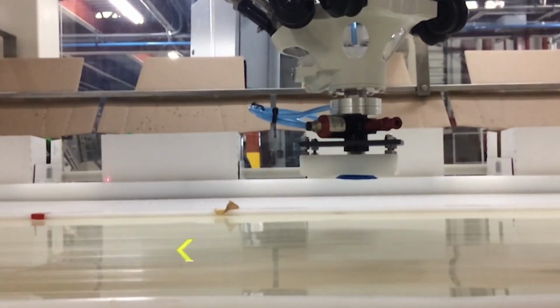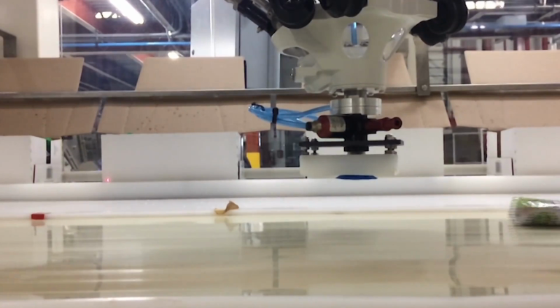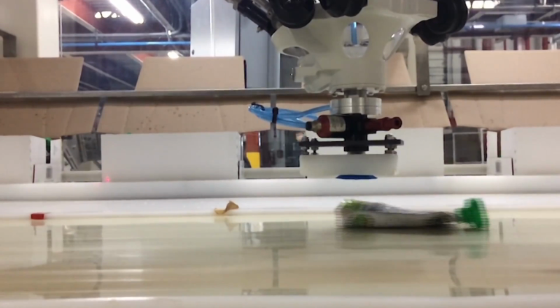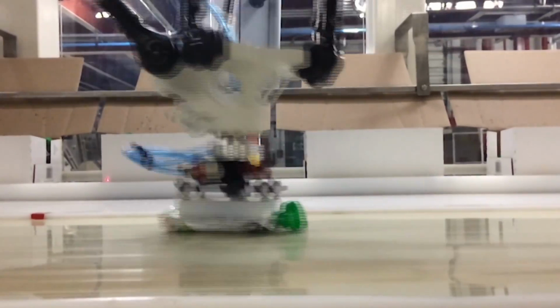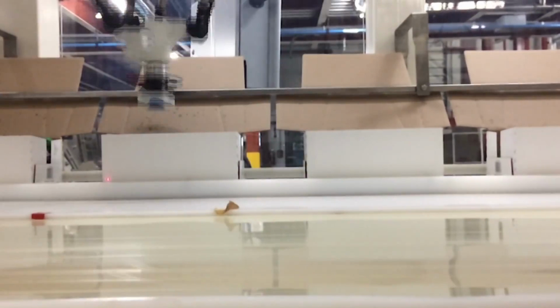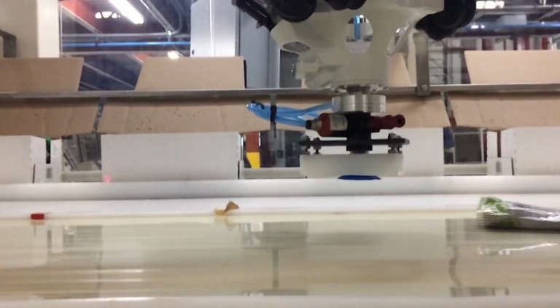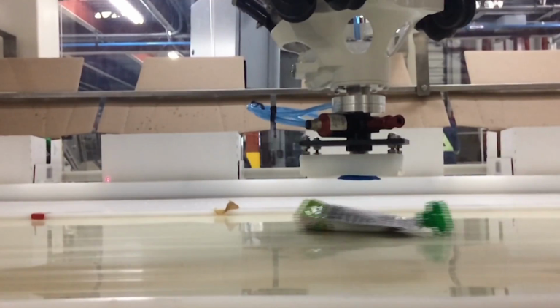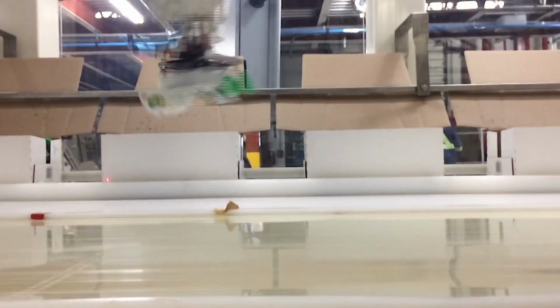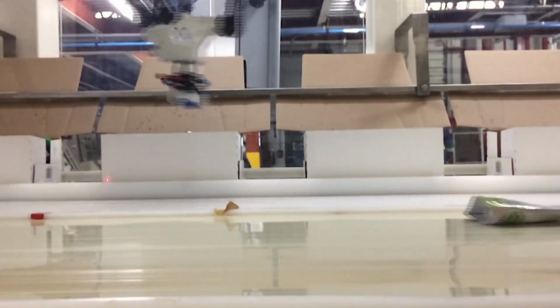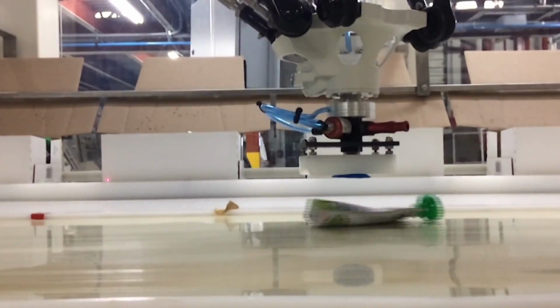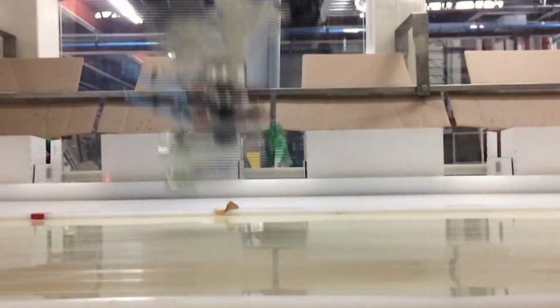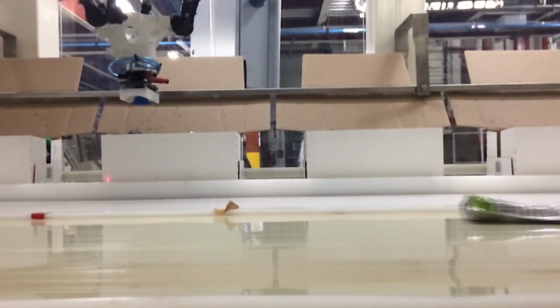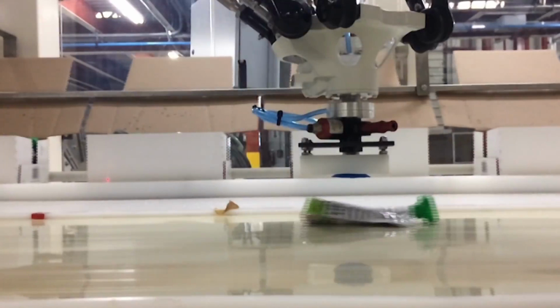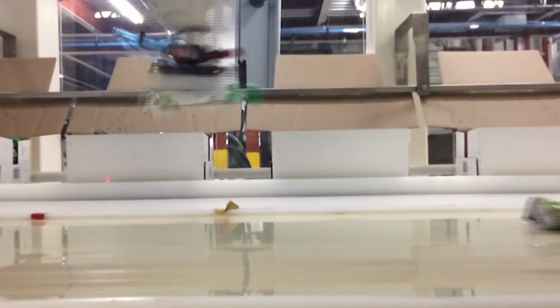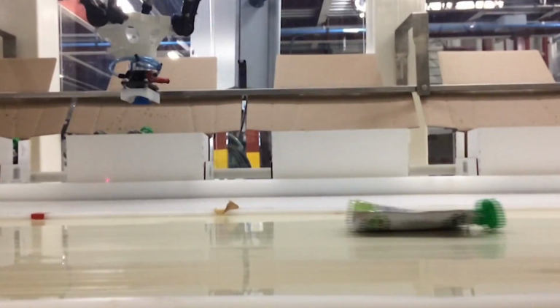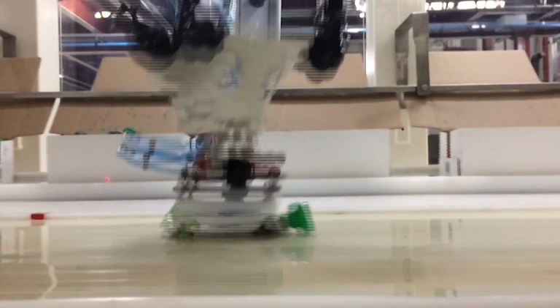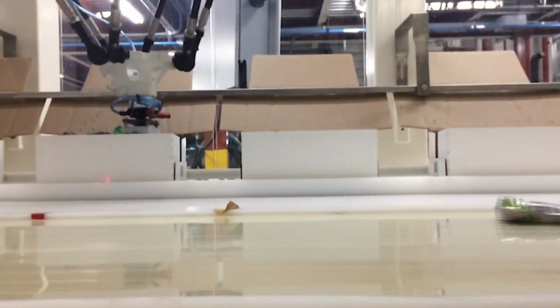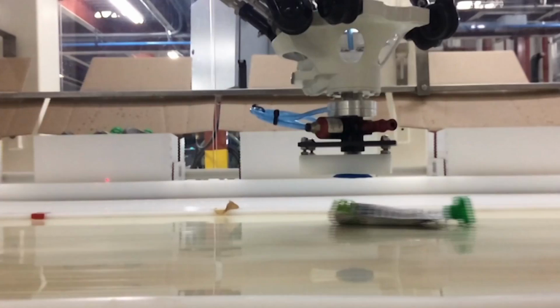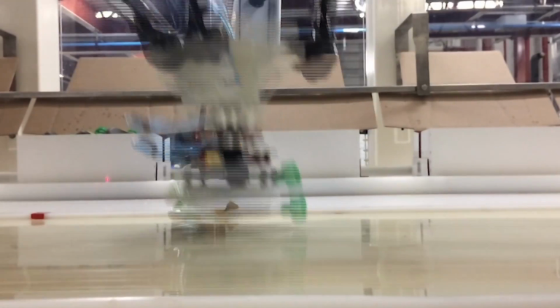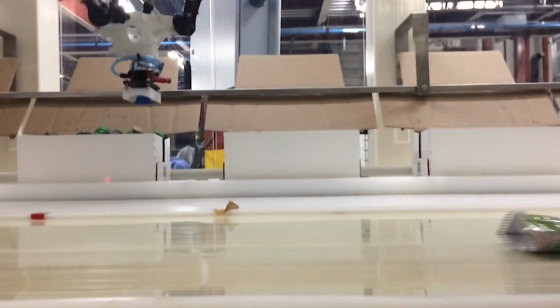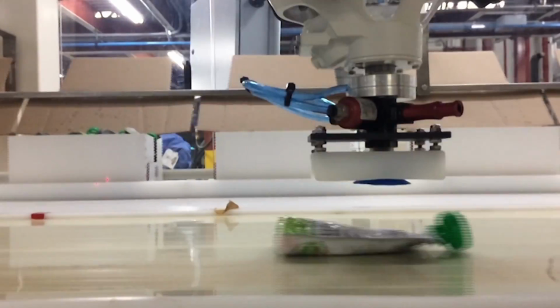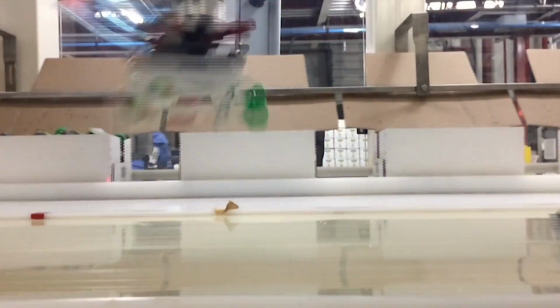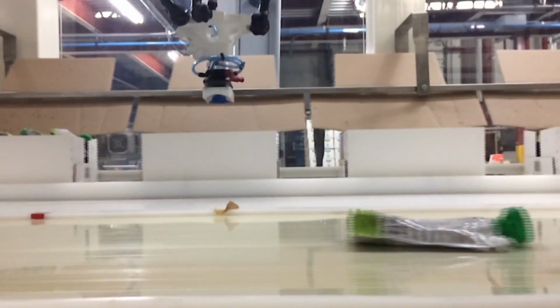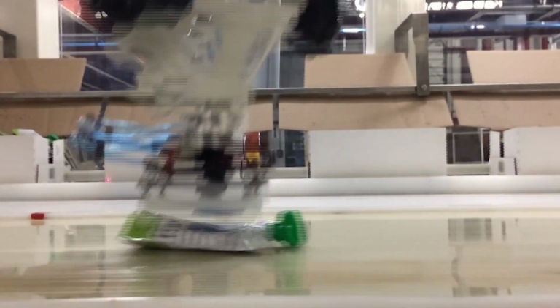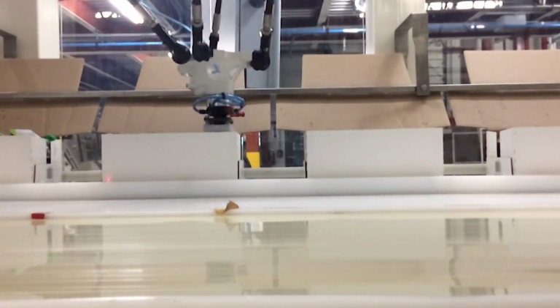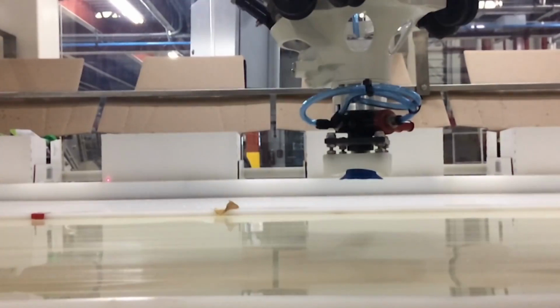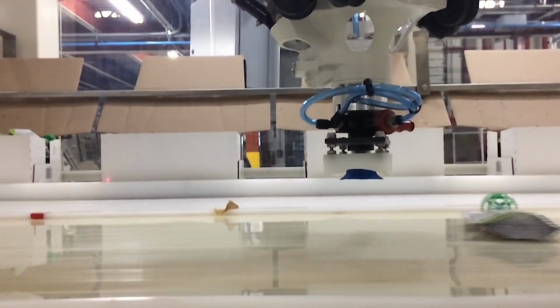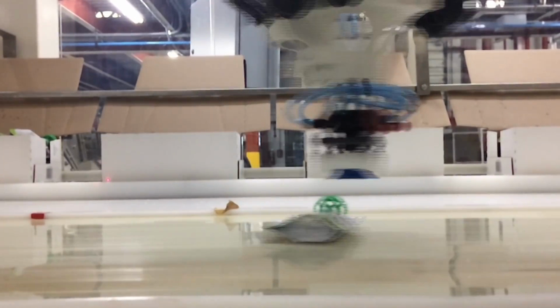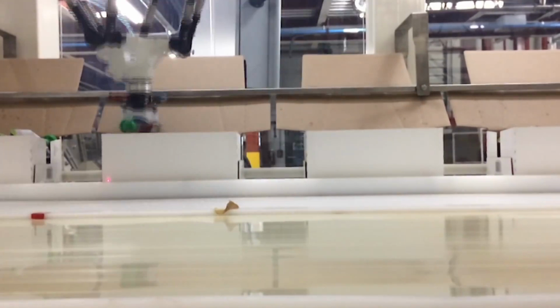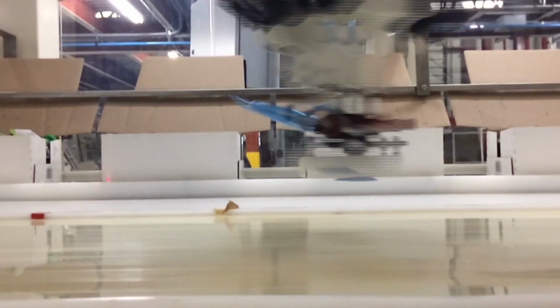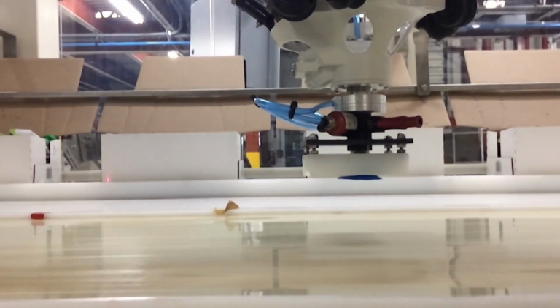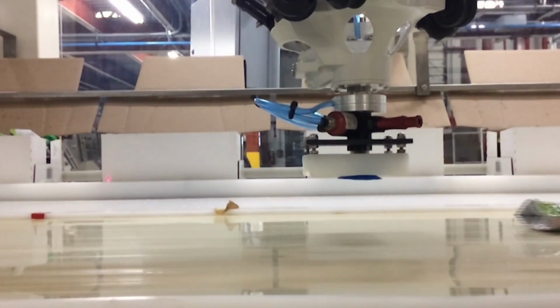The FANUC M2IA robots' end-of-arm tools feature PIAB vacuum generators complete with custom machine profiles, ensuring product stability throughout the pick-and-place cycle.